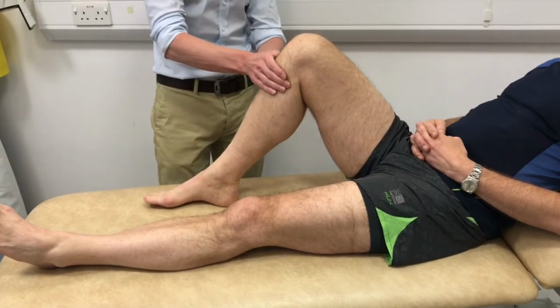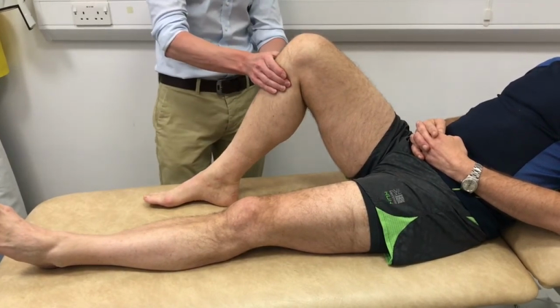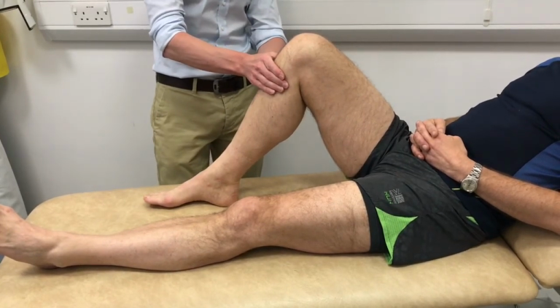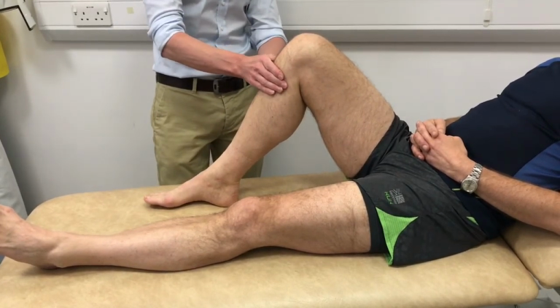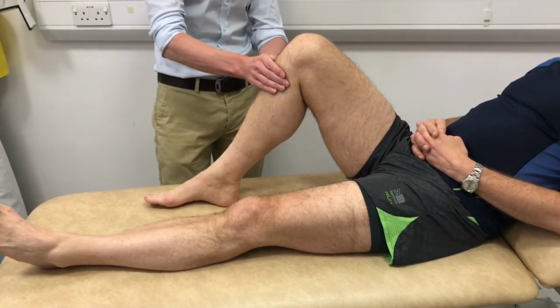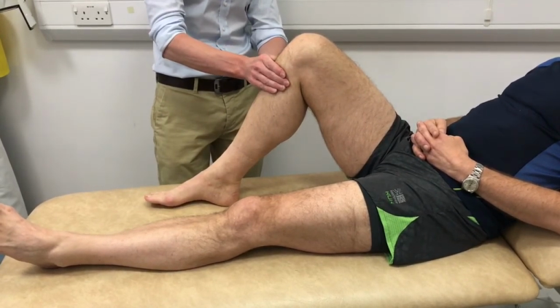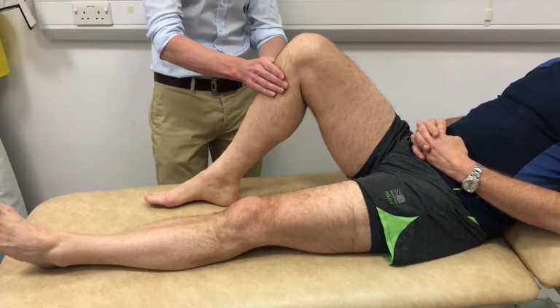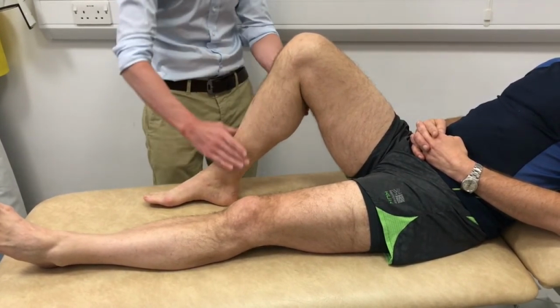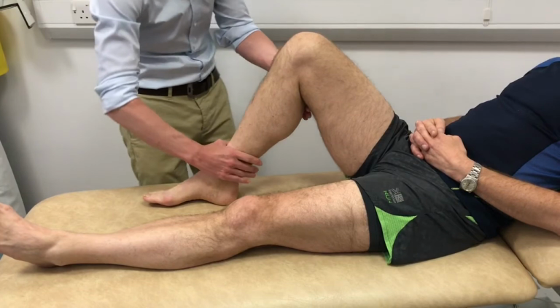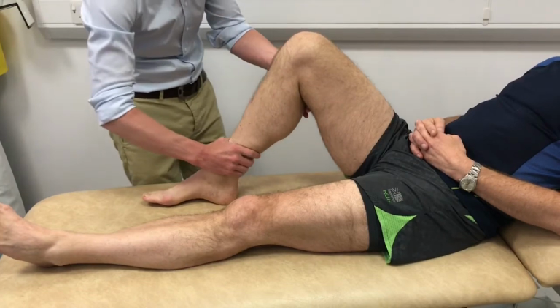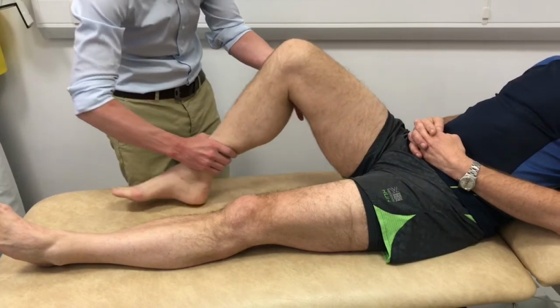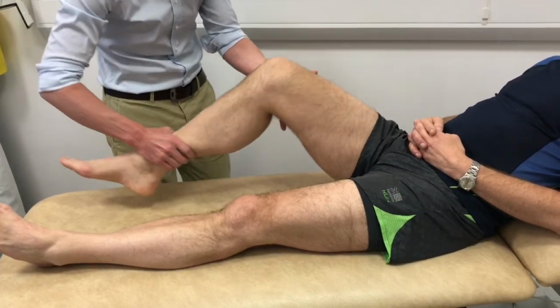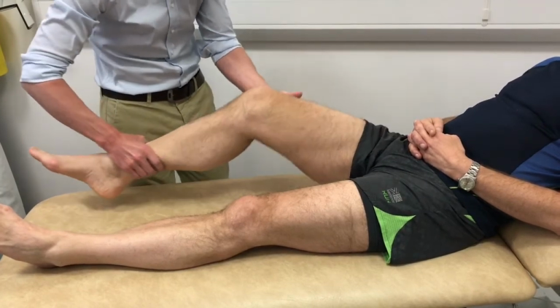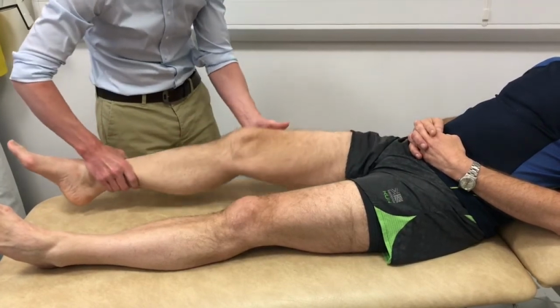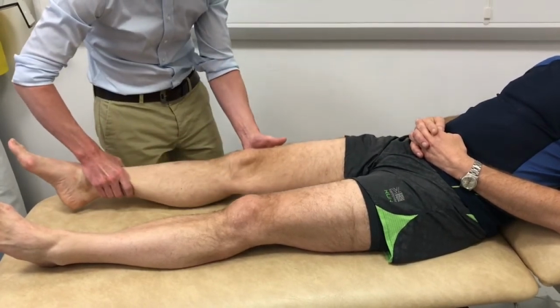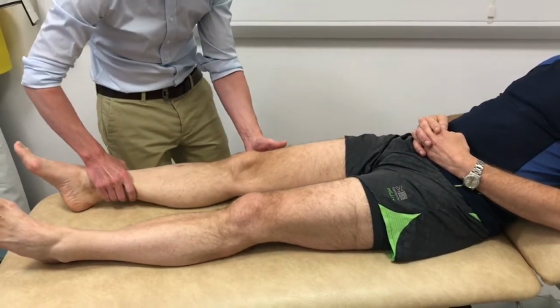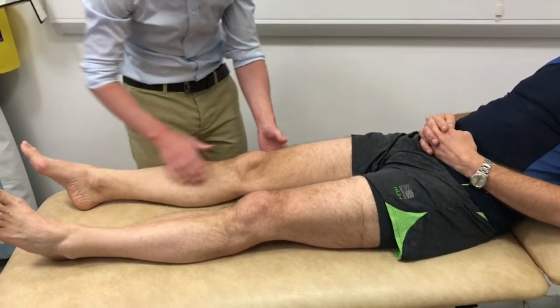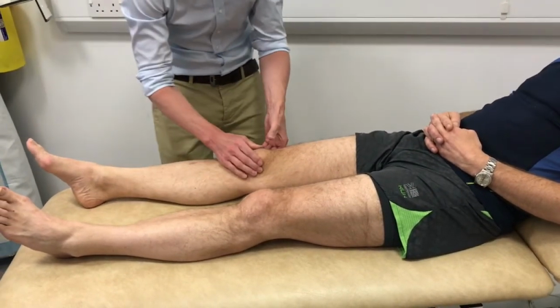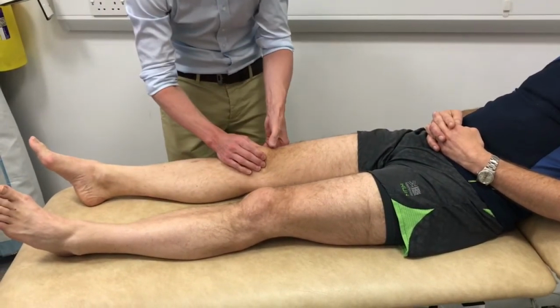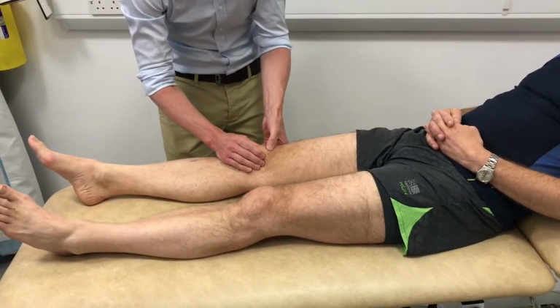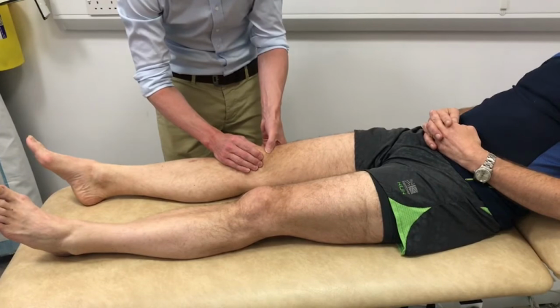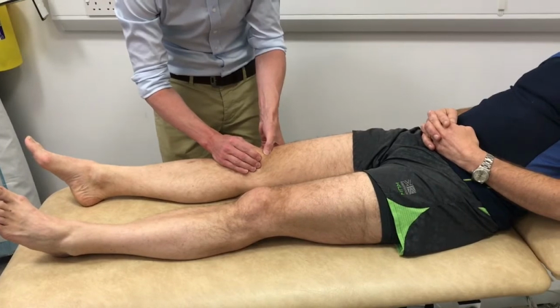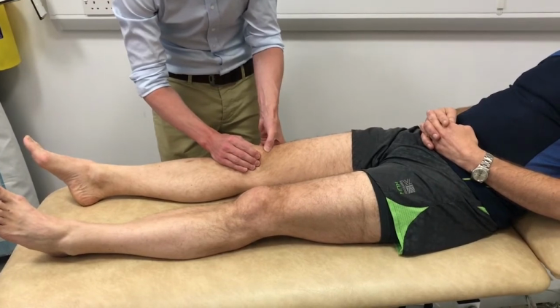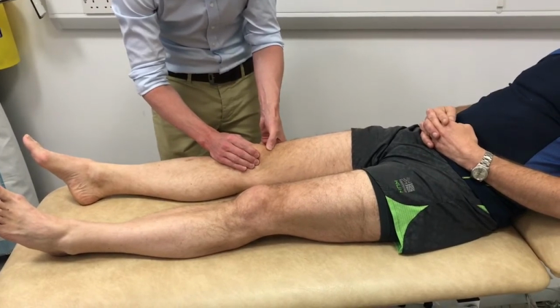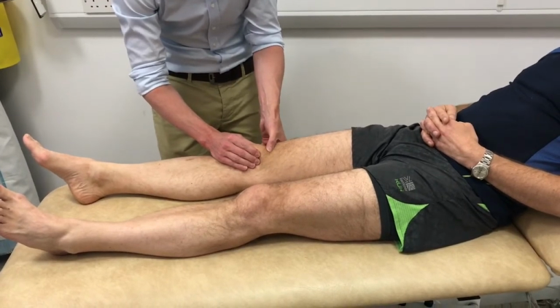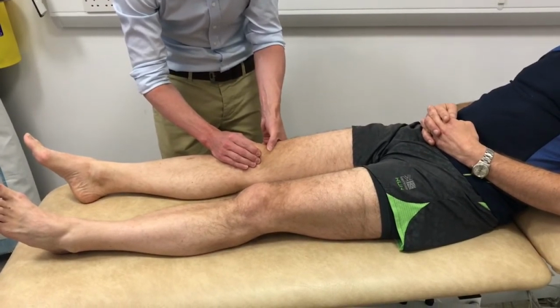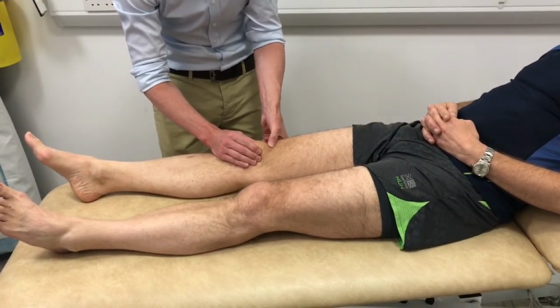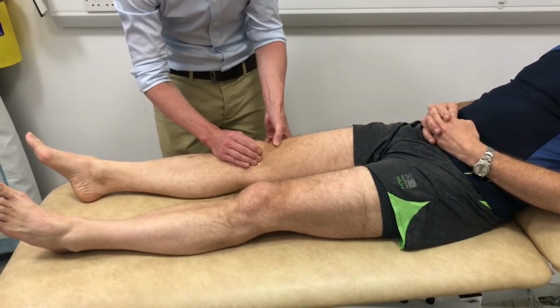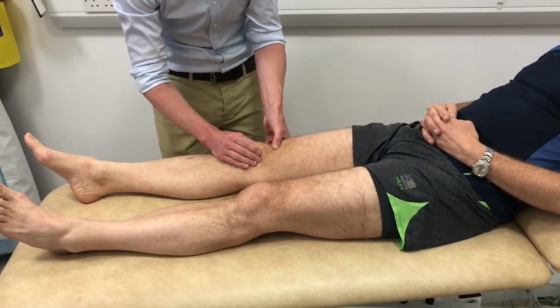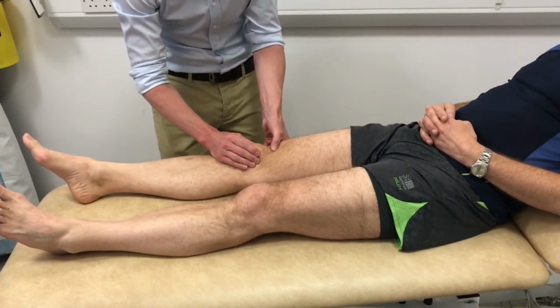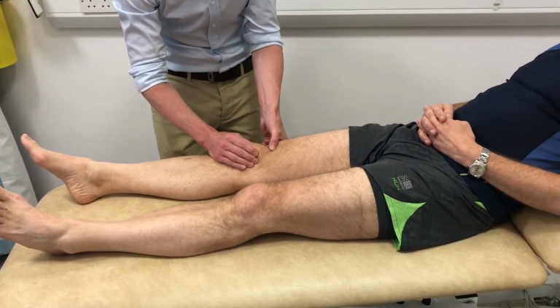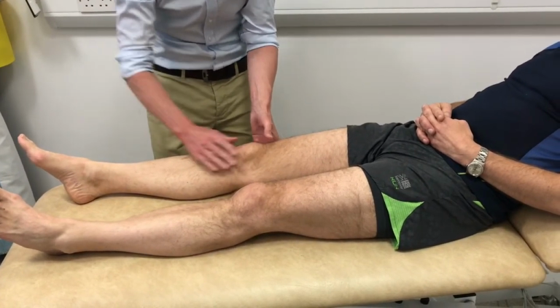Ligament testing begins with both knees flexed to 90 degrees. Posterior sag is looked for using a pen placed on the tibial tuberosity for signs of a posterior cruciate ligament injury.